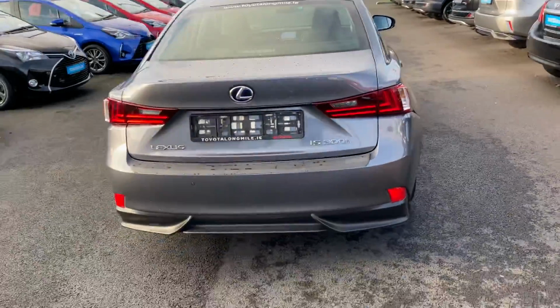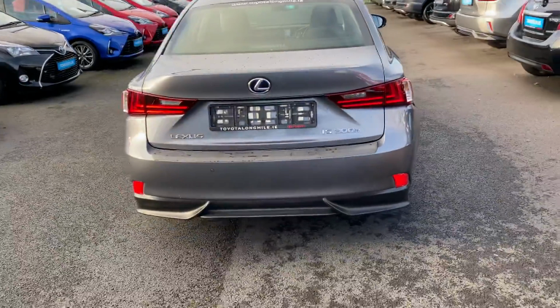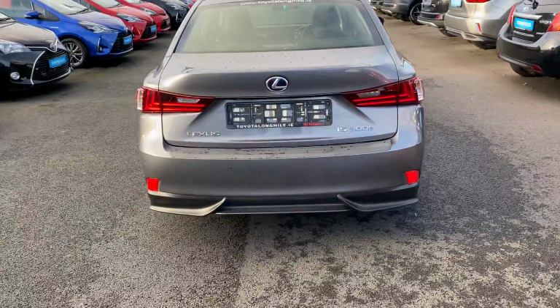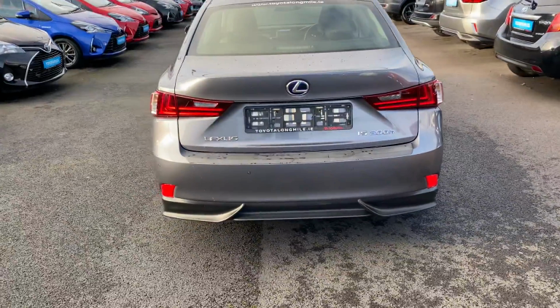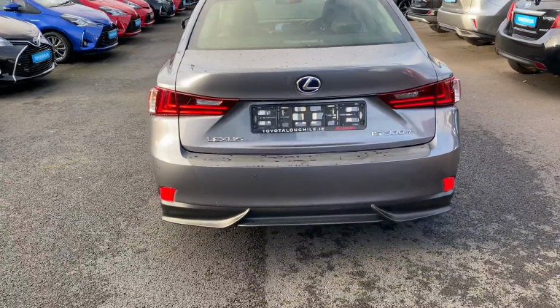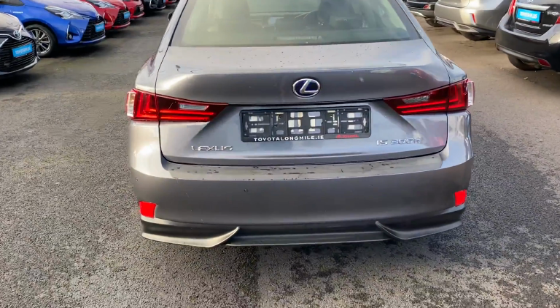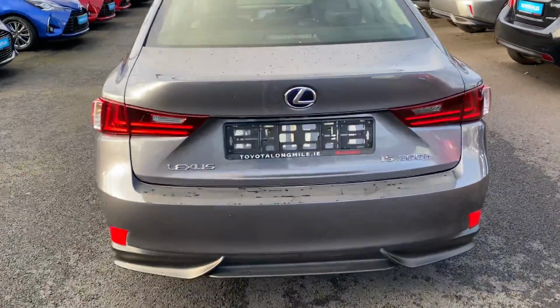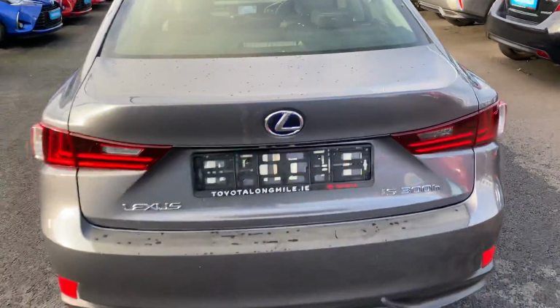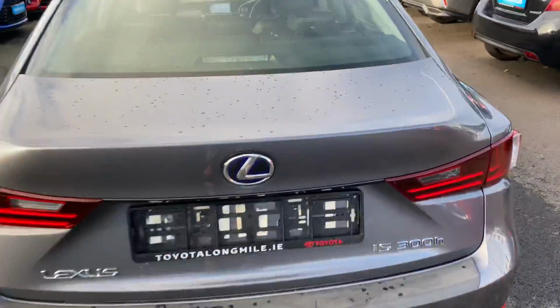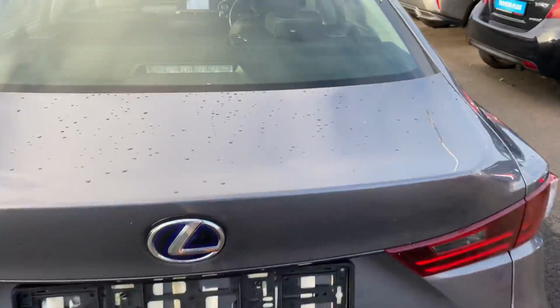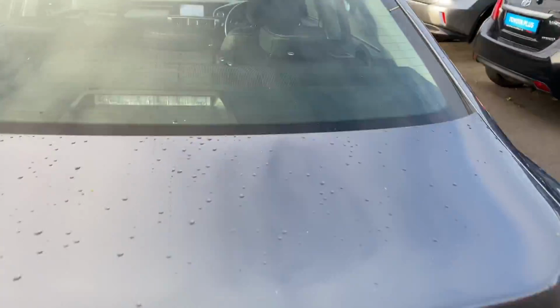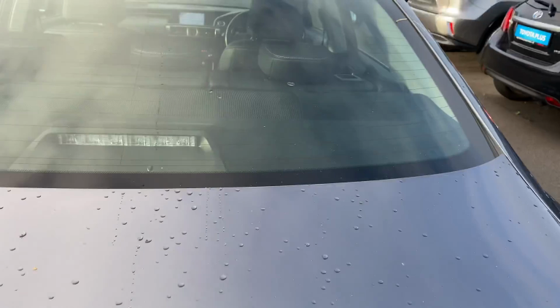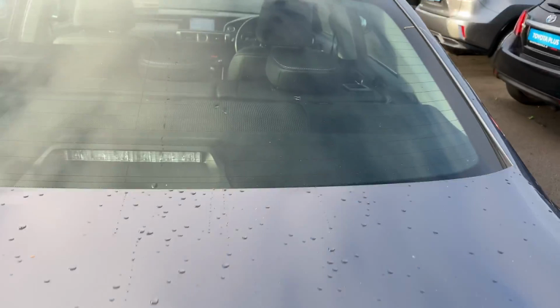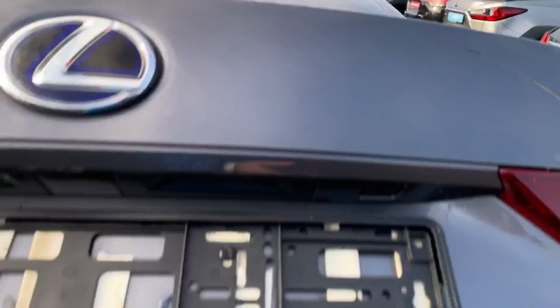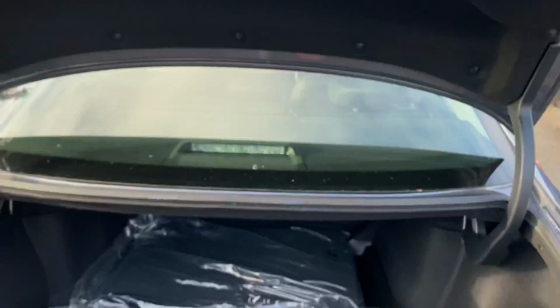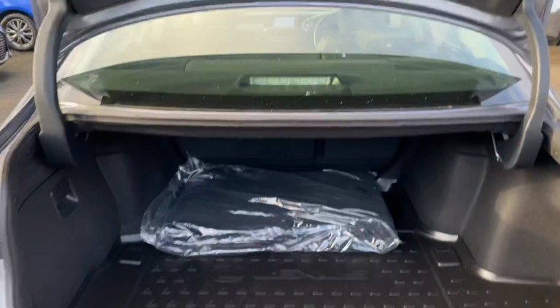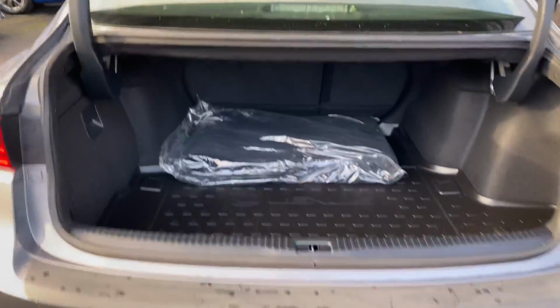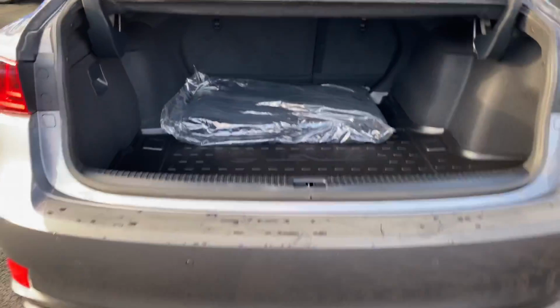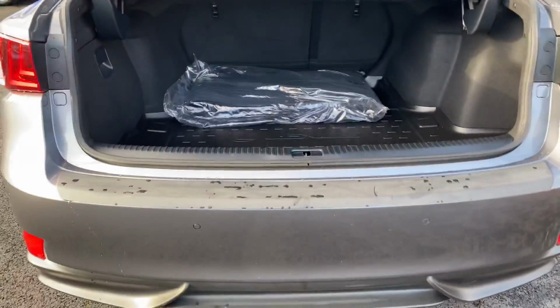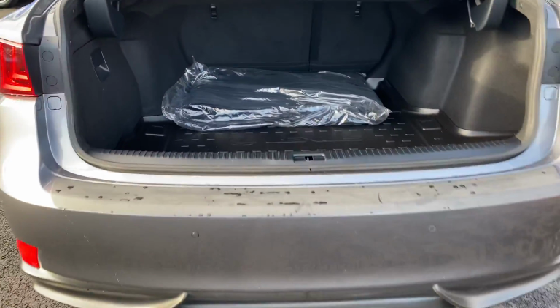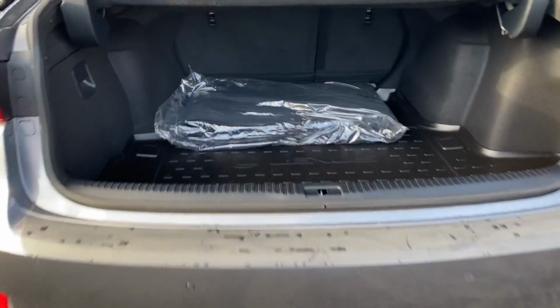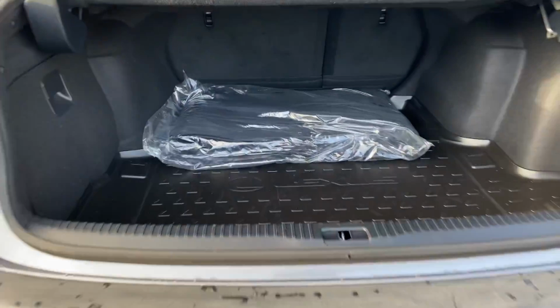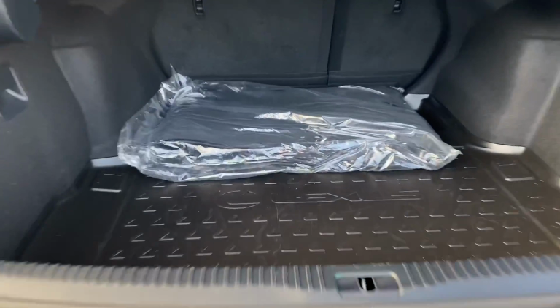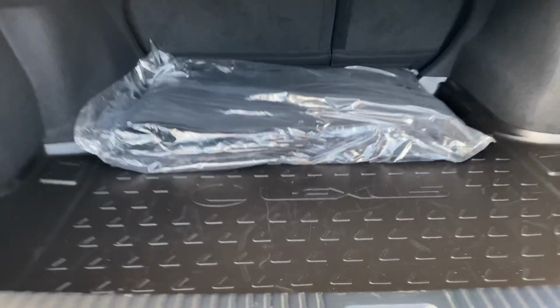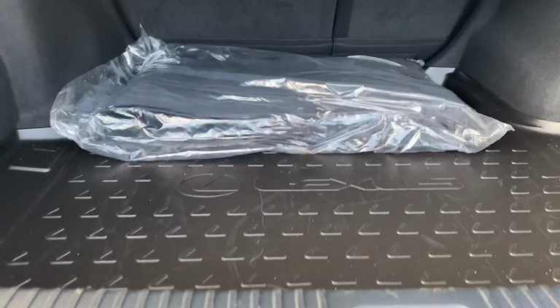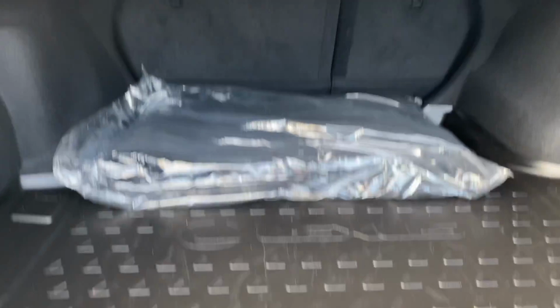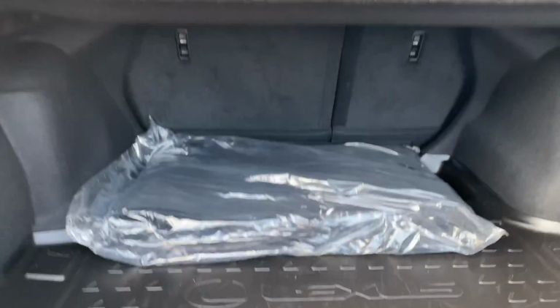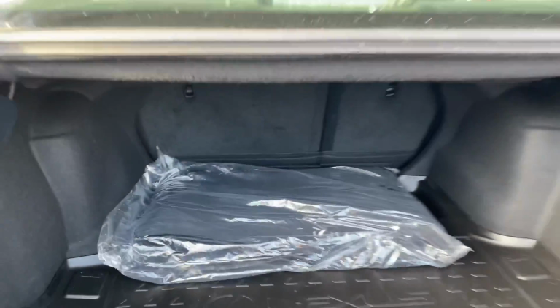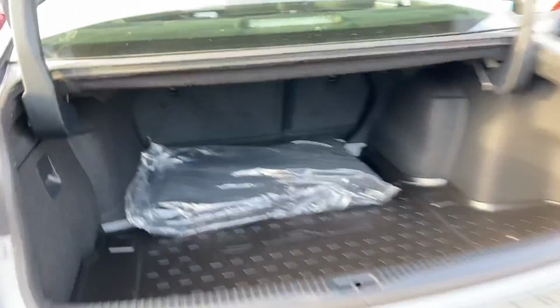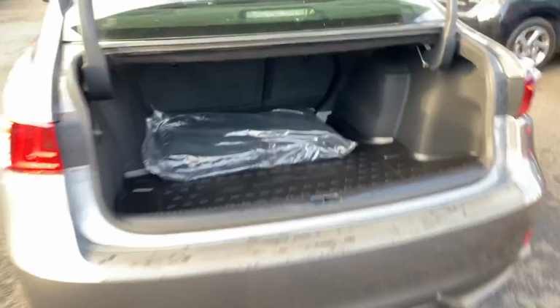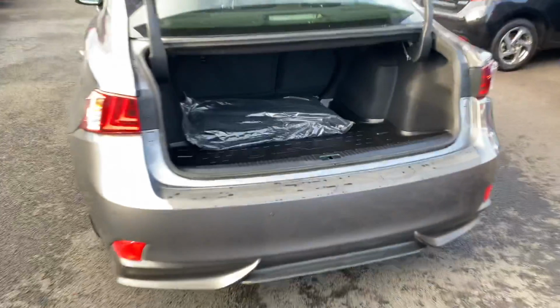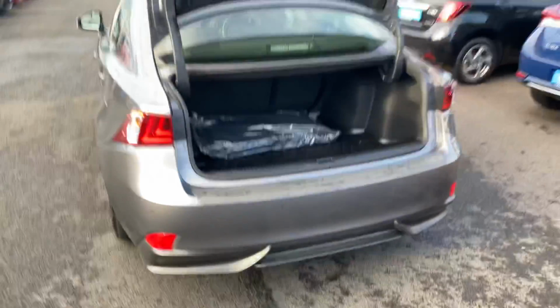LED rear stop lights, rear parking sensors, very generous boot space, the rear seats do fold down, and there is front storage.